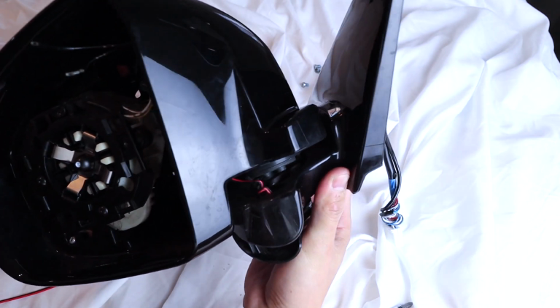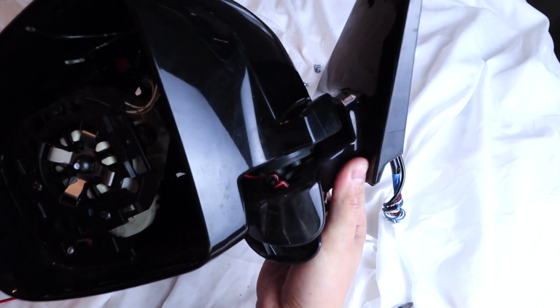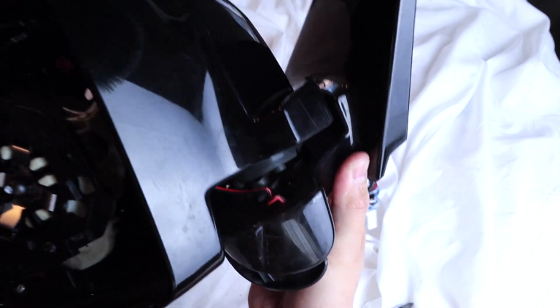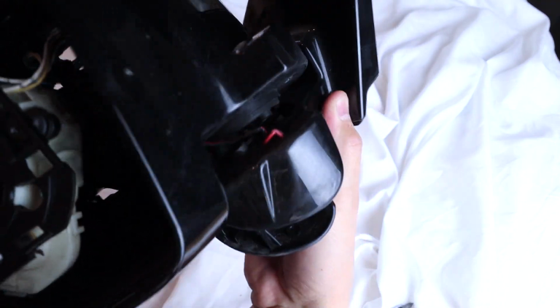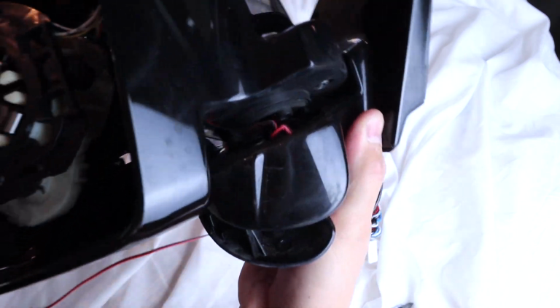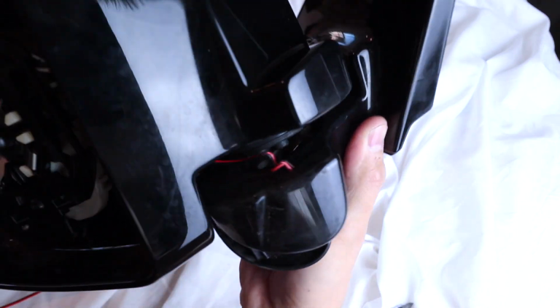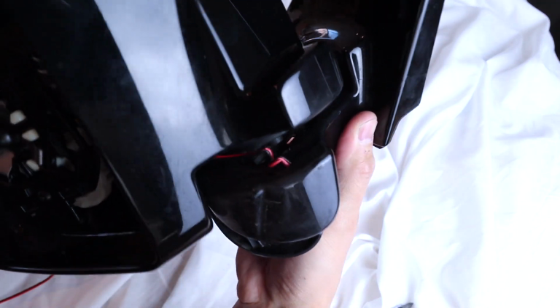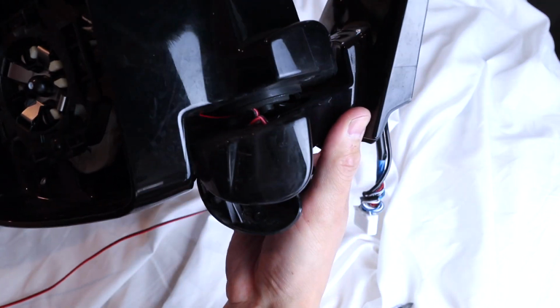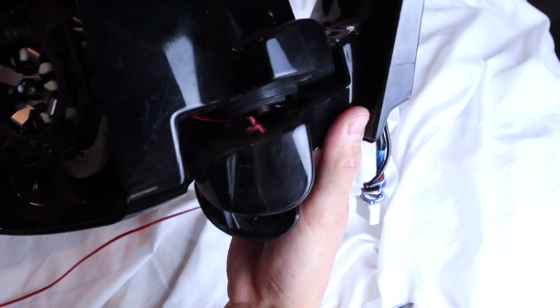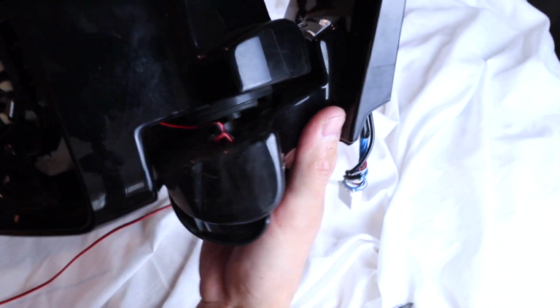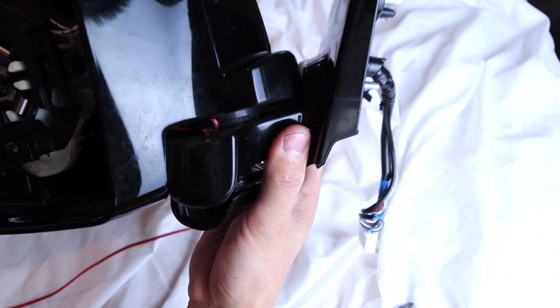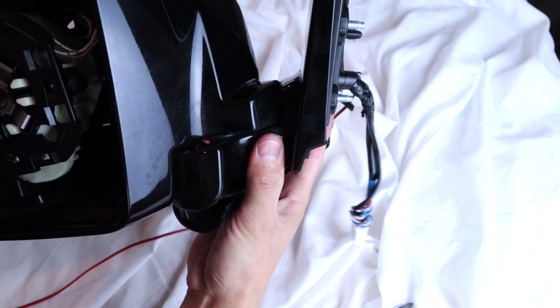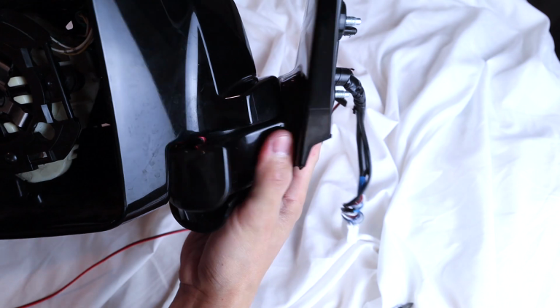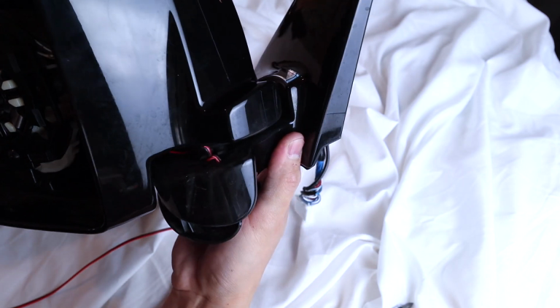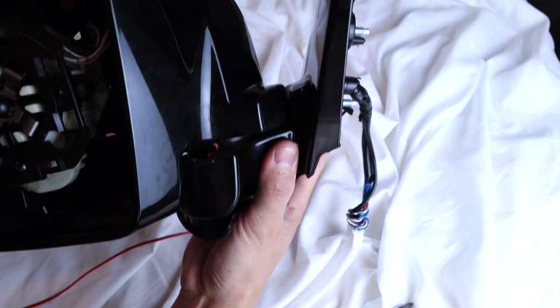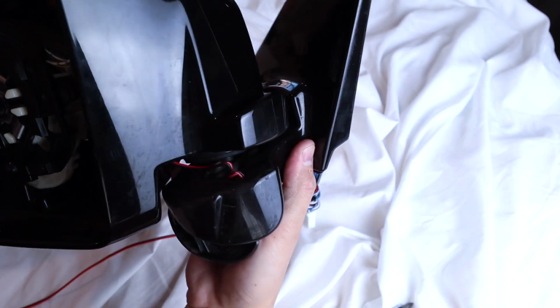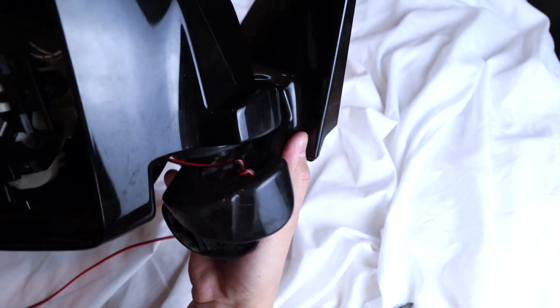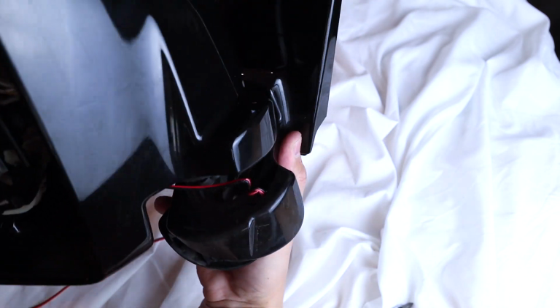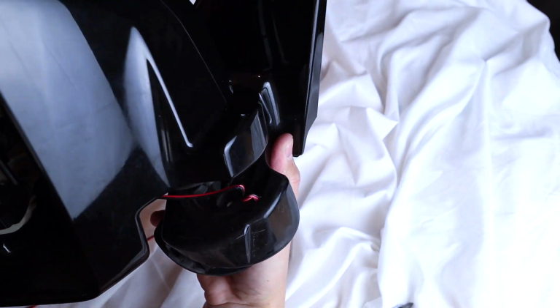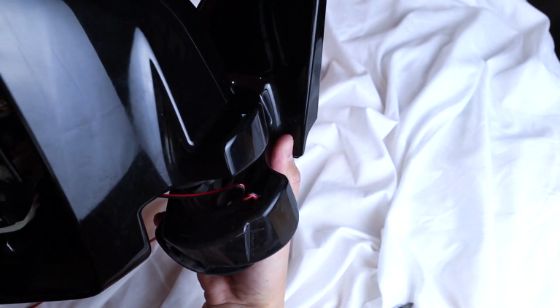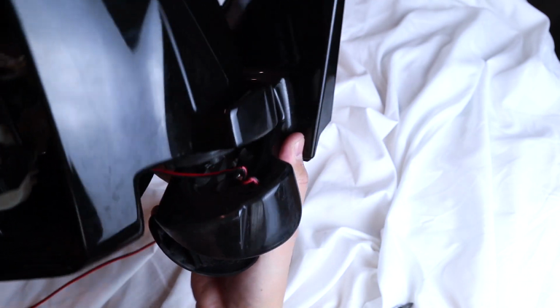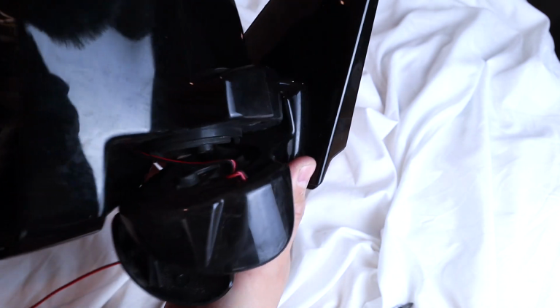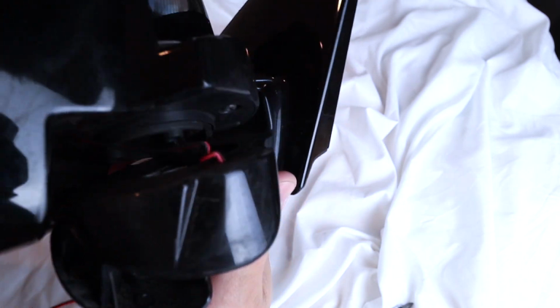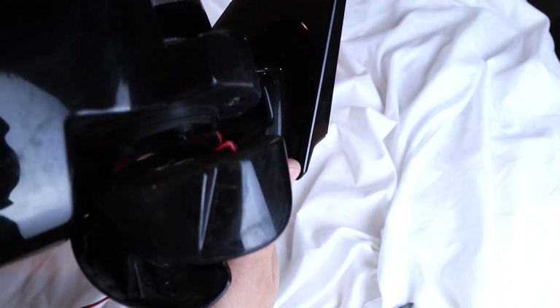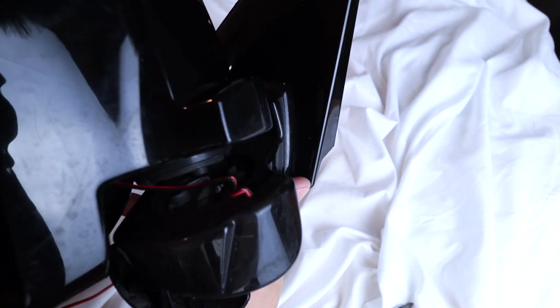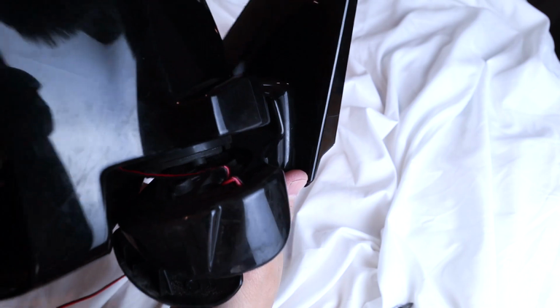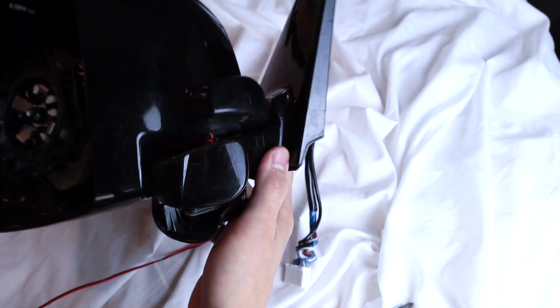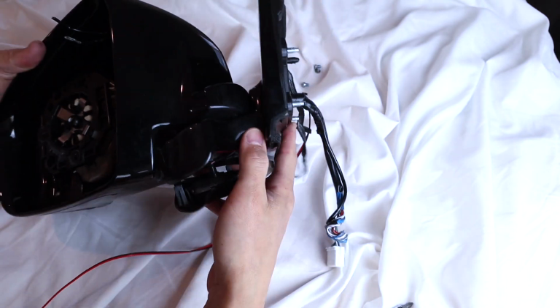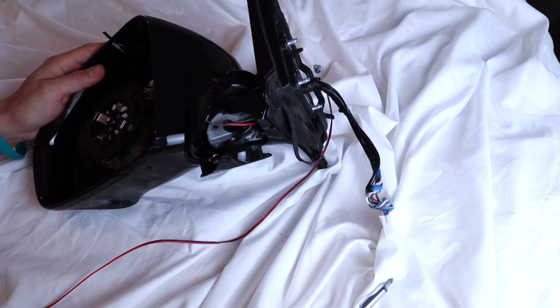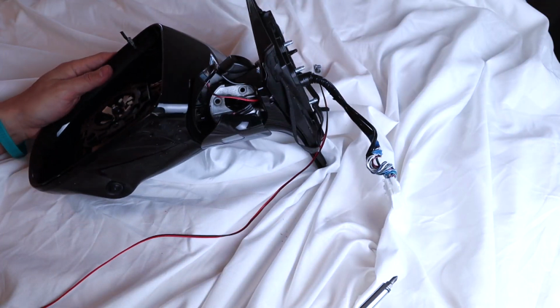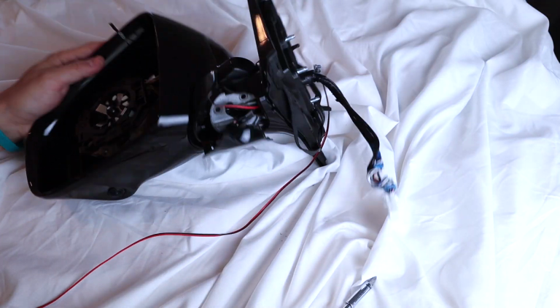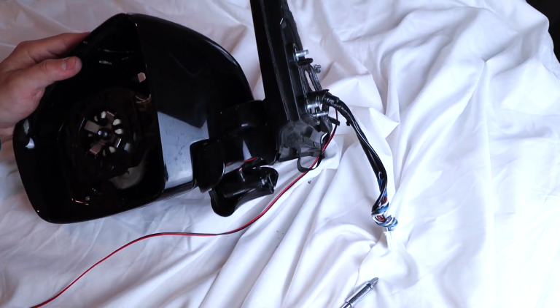With those screws out, the two pieces of the mirror become loose, which is what we want. Right here — that's where it's getting crimped. When you have the auto-folding and these two pieces swivel, the holes don't line up, so your wire ends up getting pinched inside there.